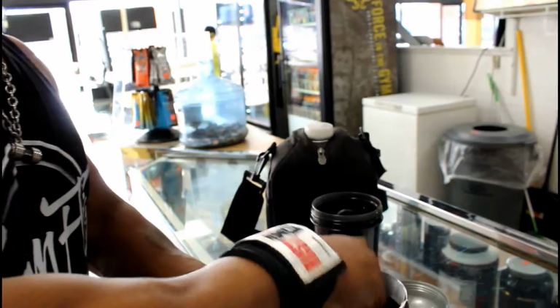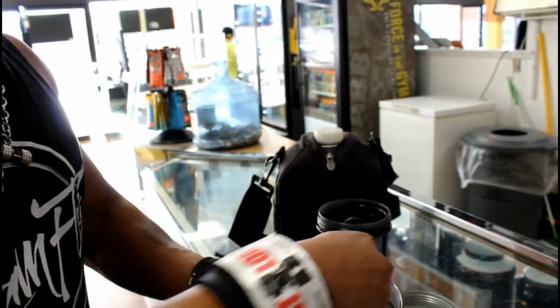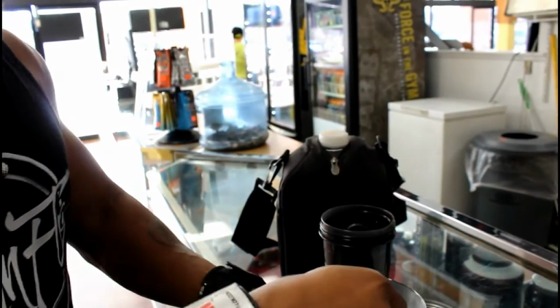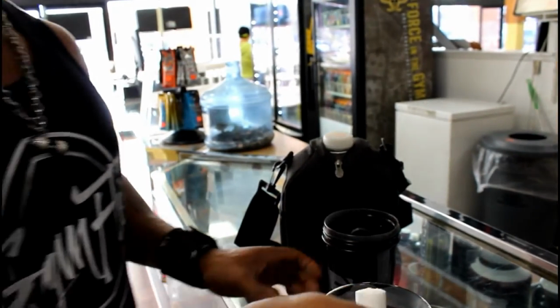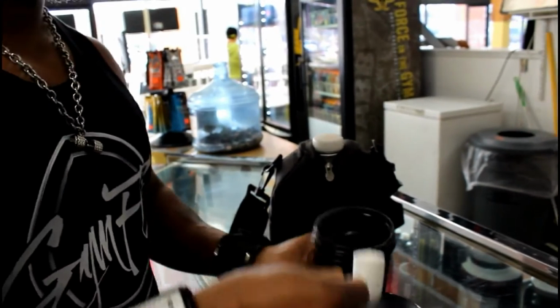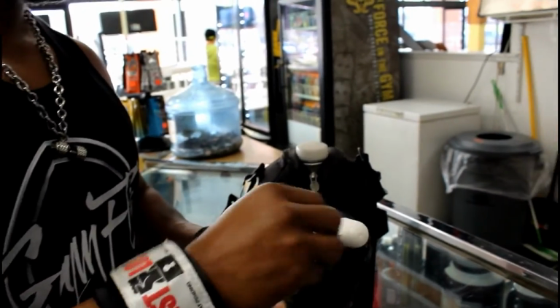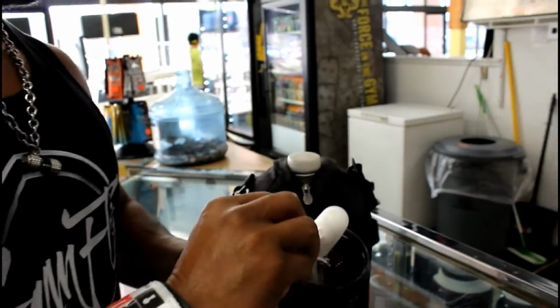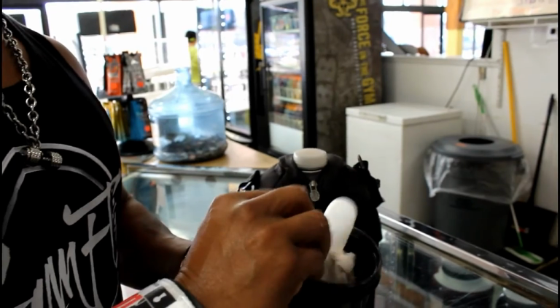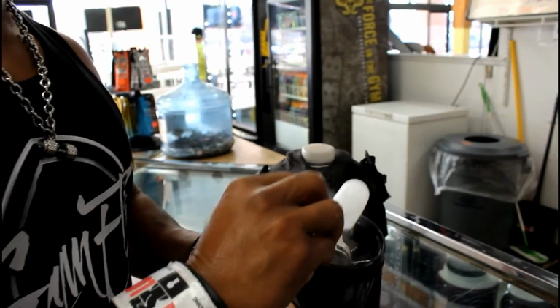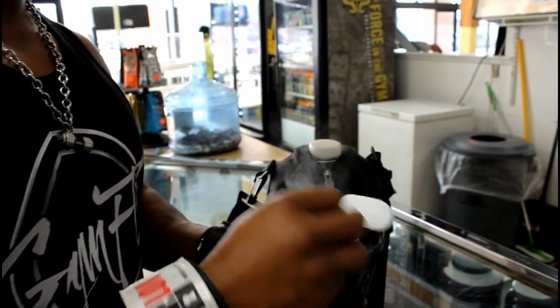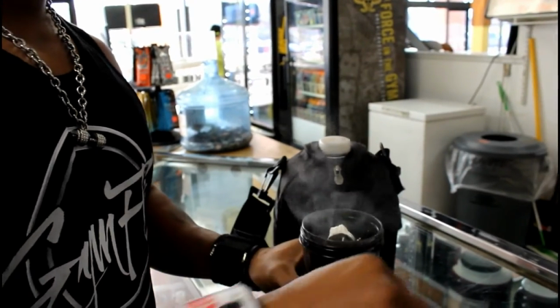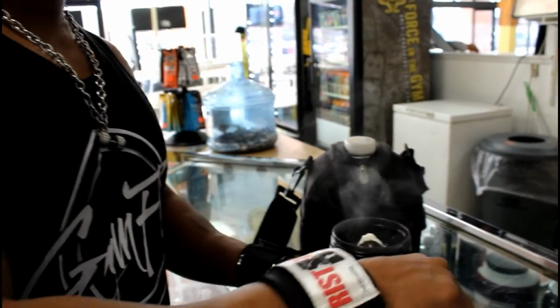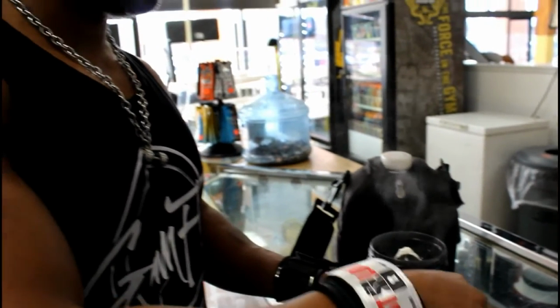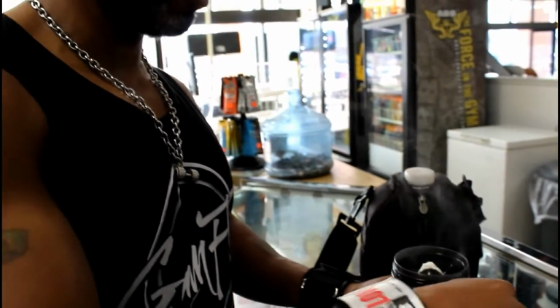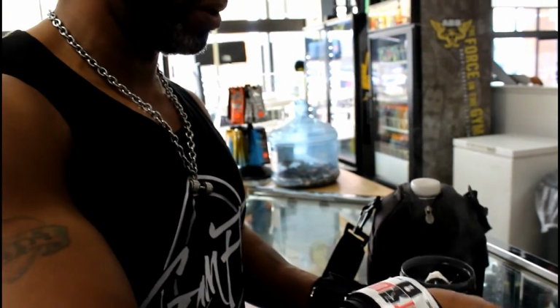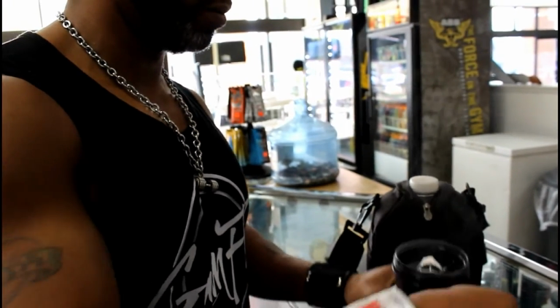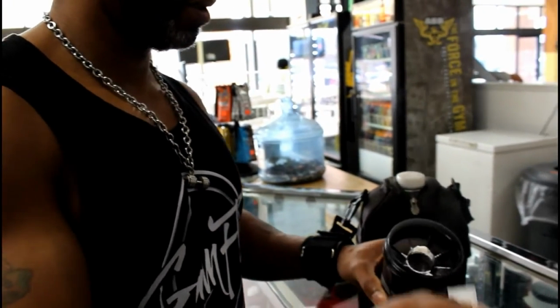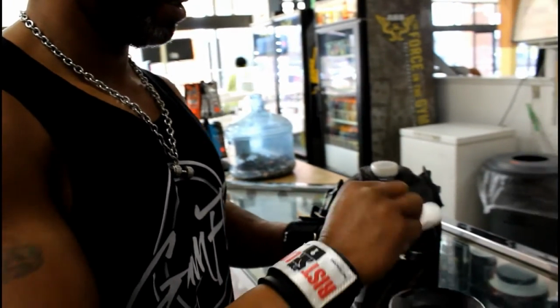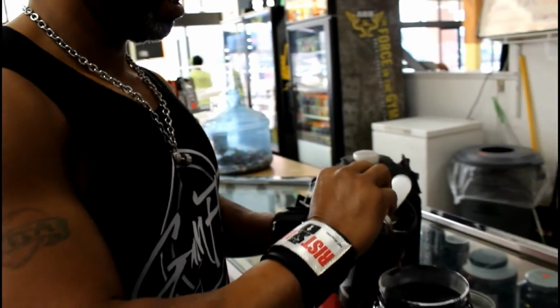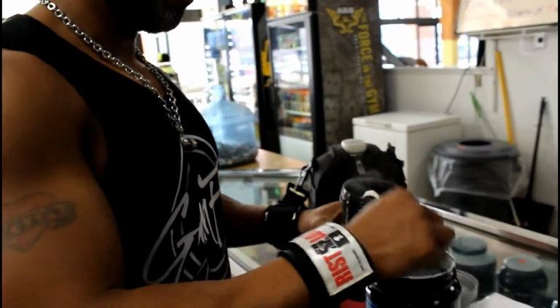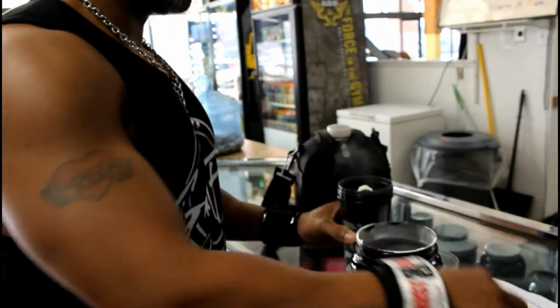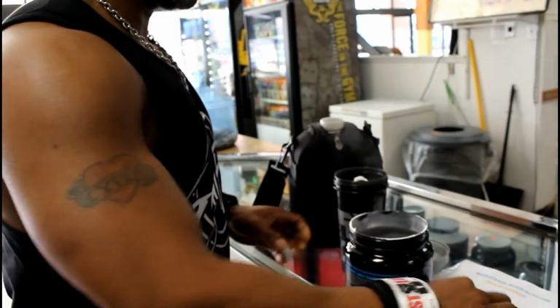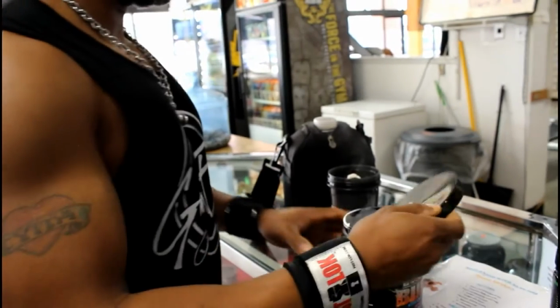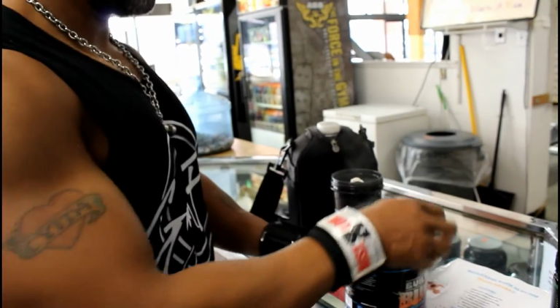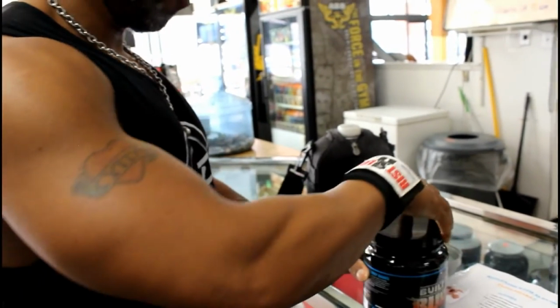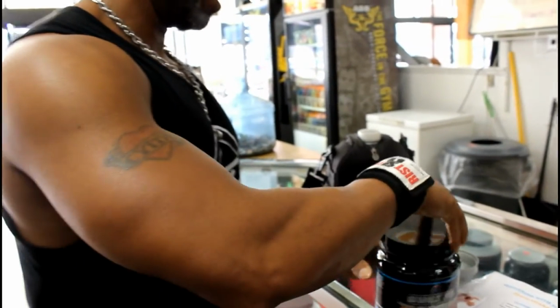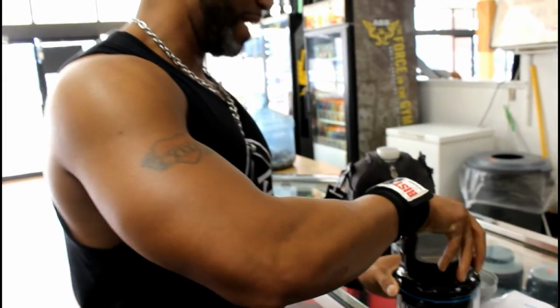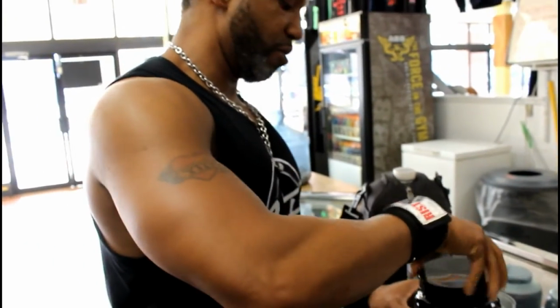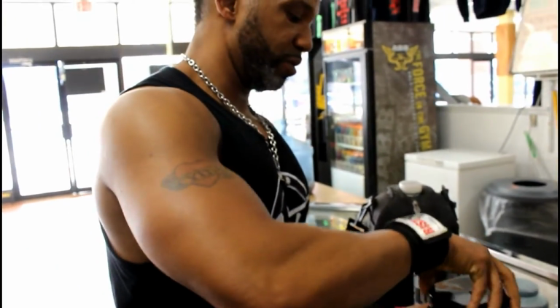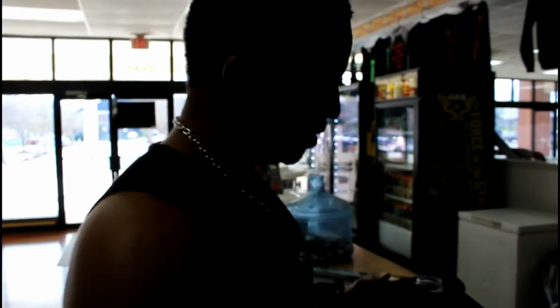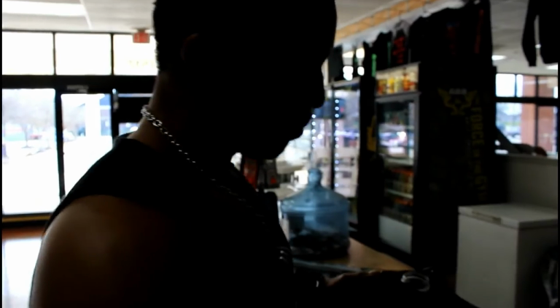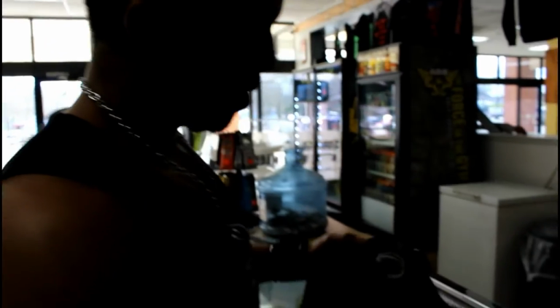Before I work out, I drink it during the workout. Two scoops. I basically drink this all day long. Mixes up pretty well.